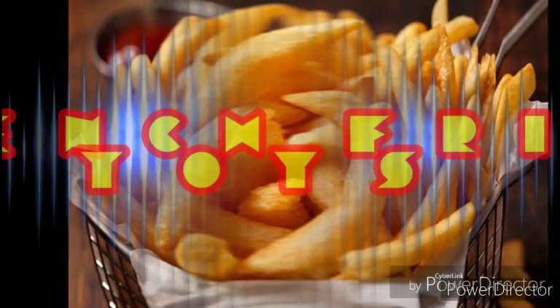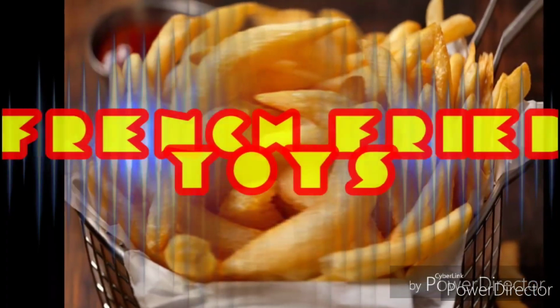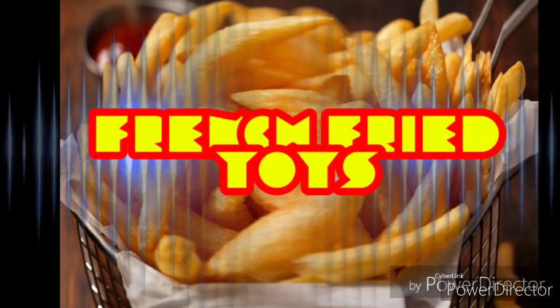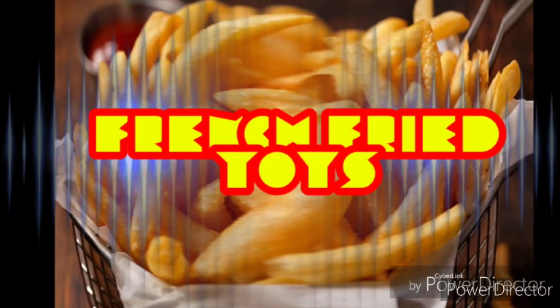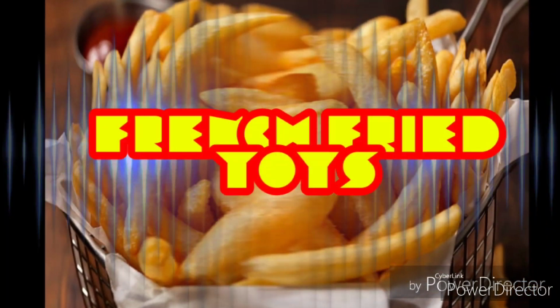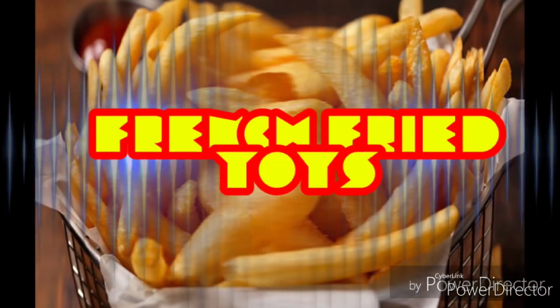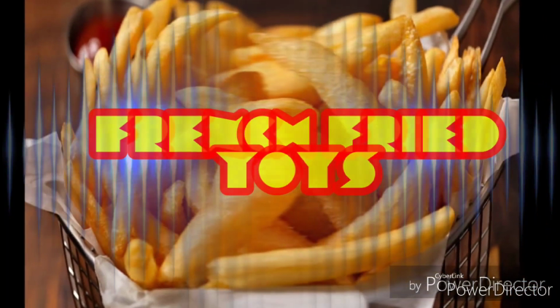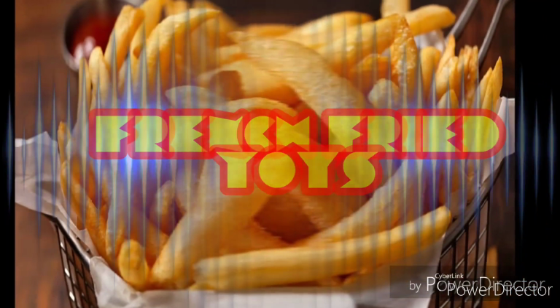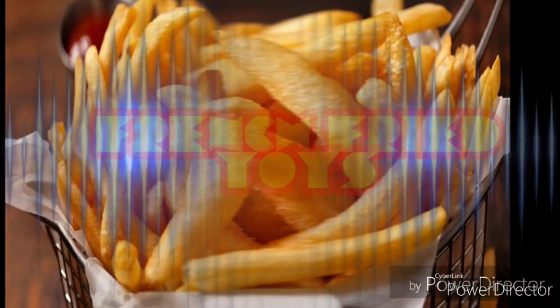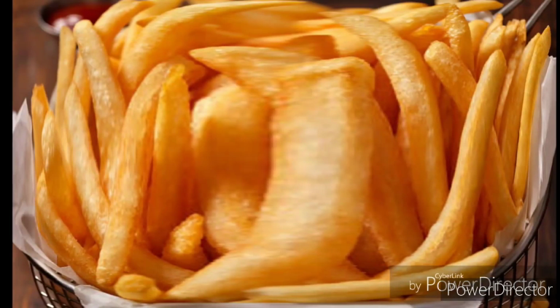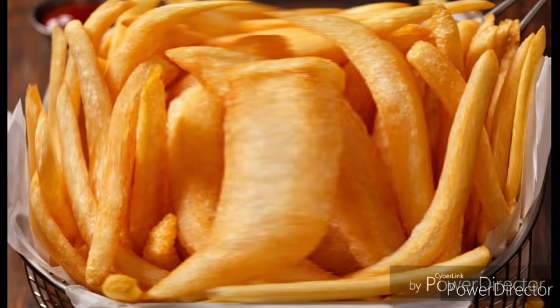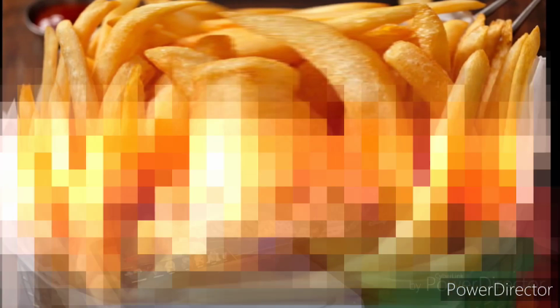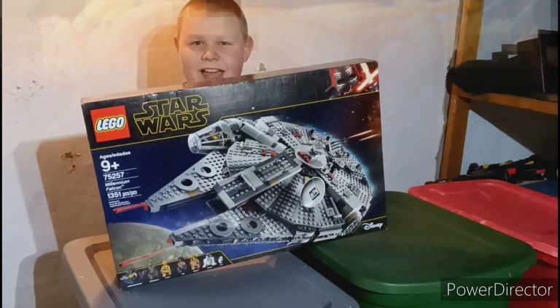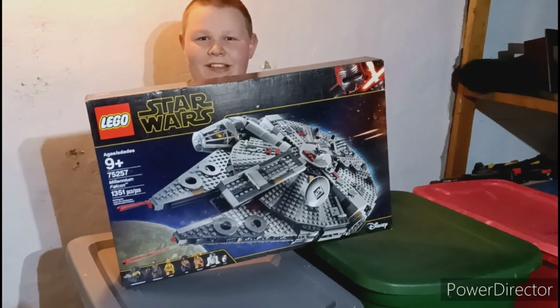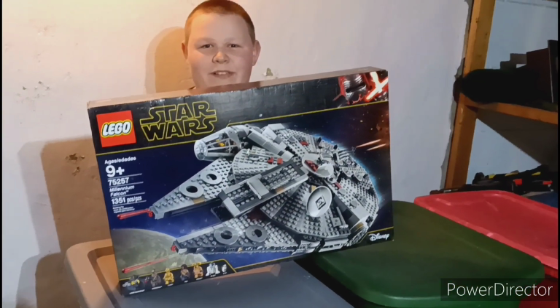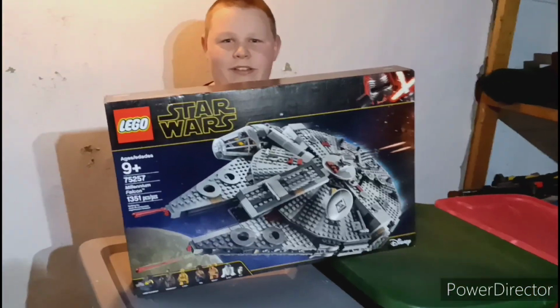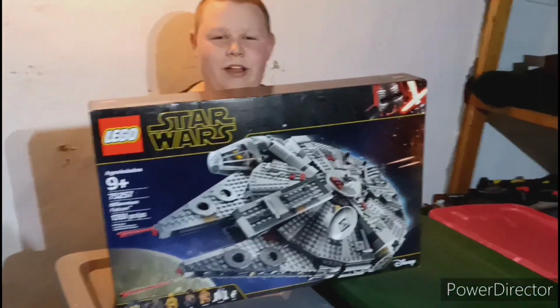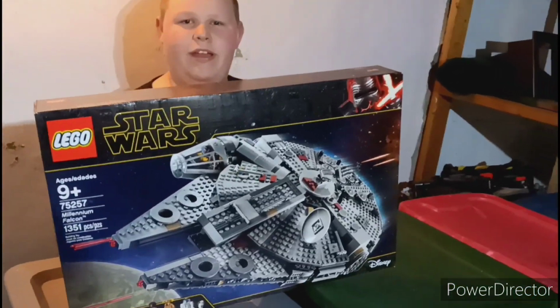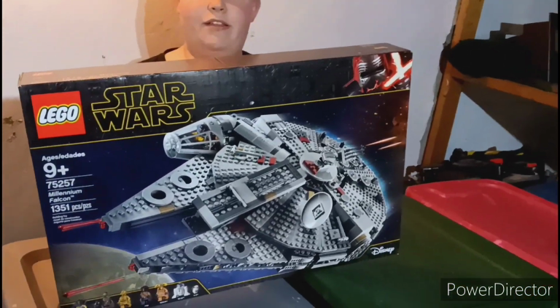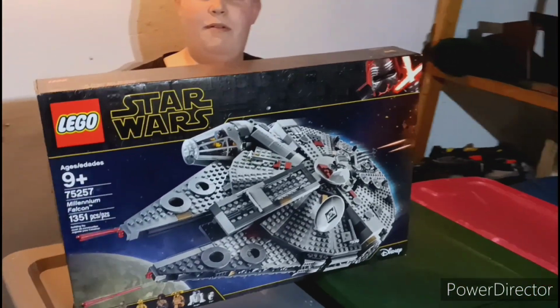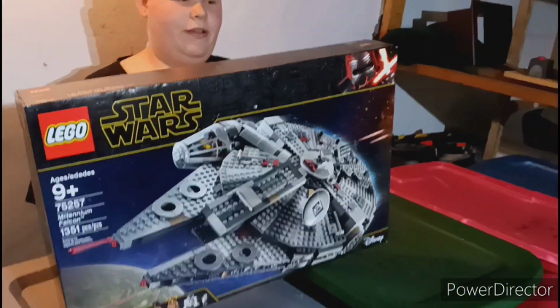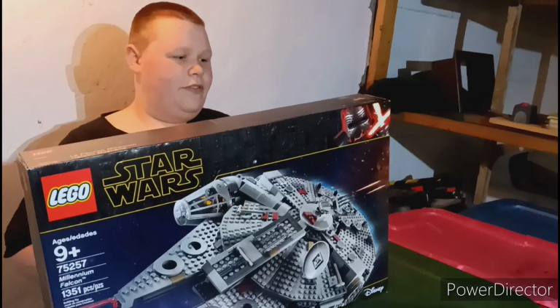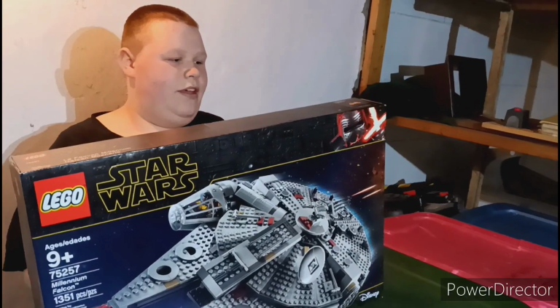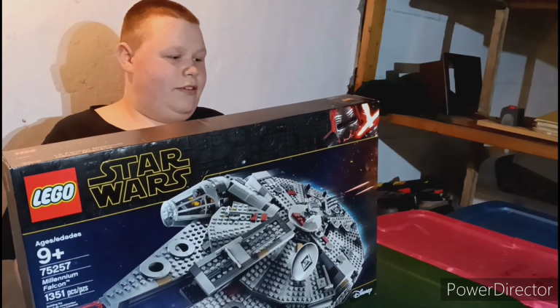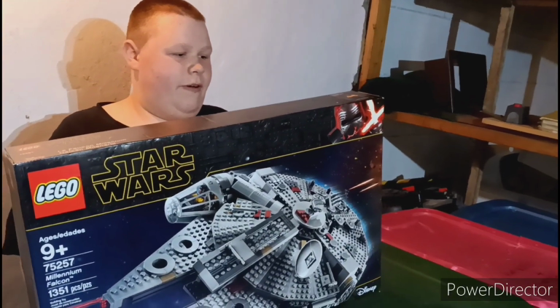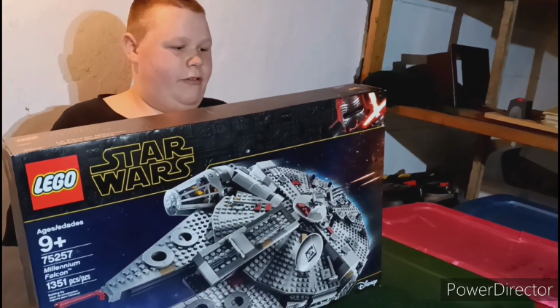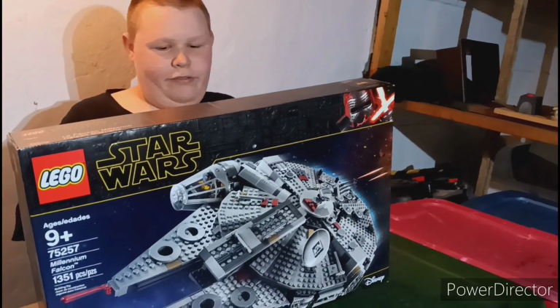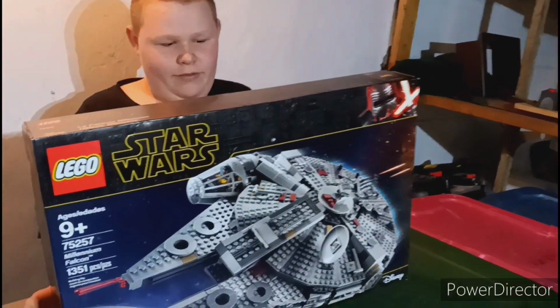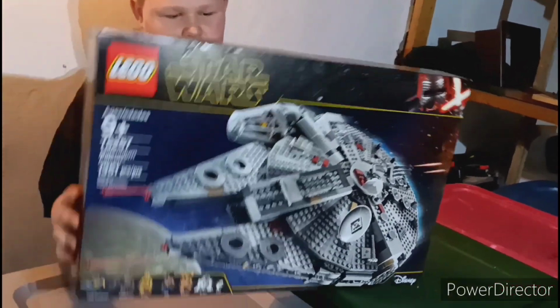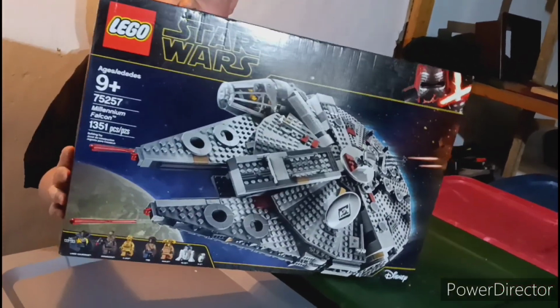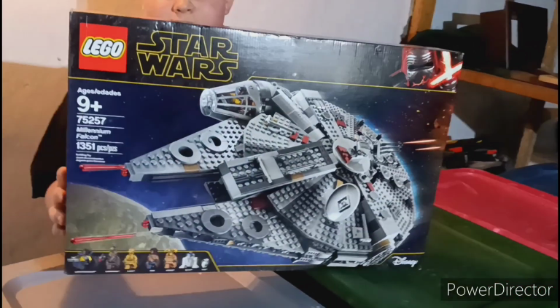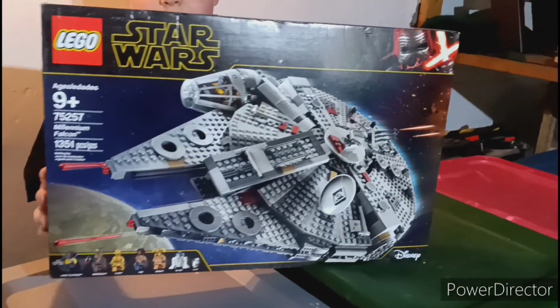FRENCH FRIED TOYS! Hey guys, it's French Fried Toys and I'm French Fried Boy. Today we're reviewing set 75257, the Lego Star Wars Millennium Falcon.